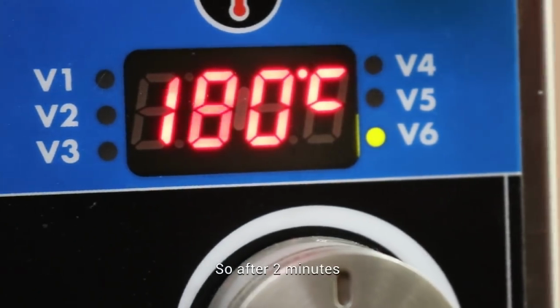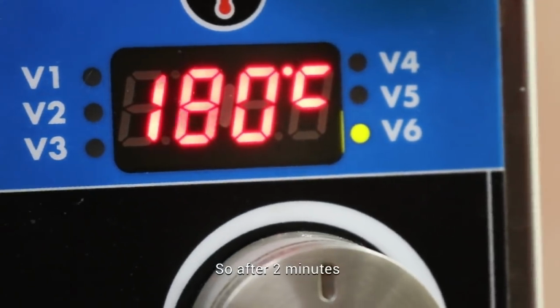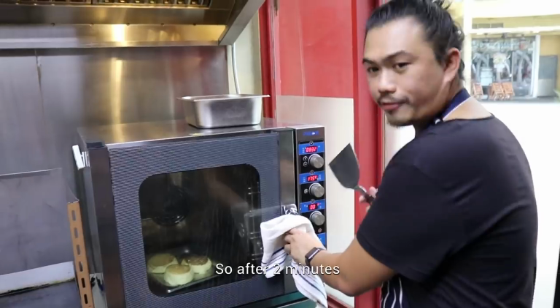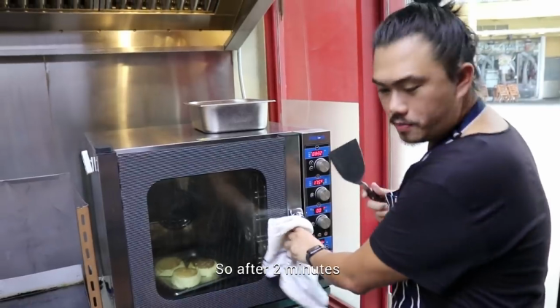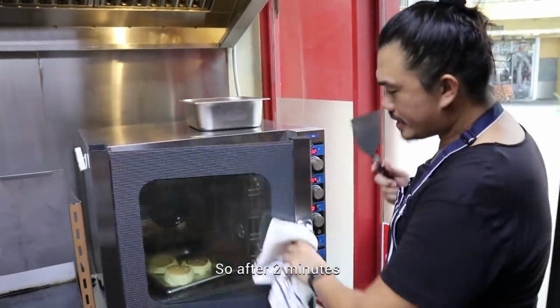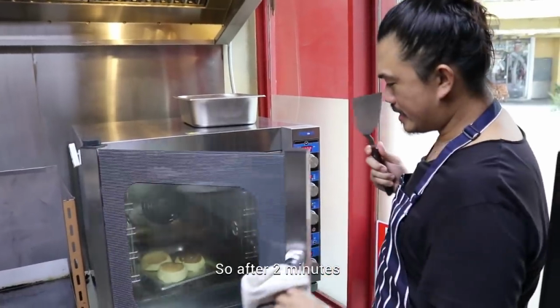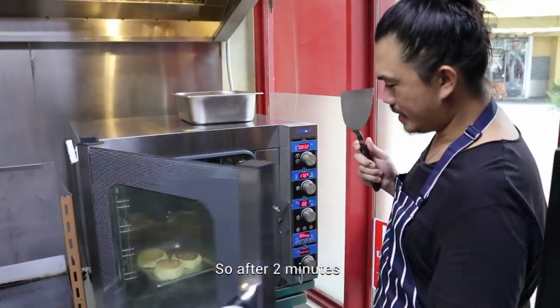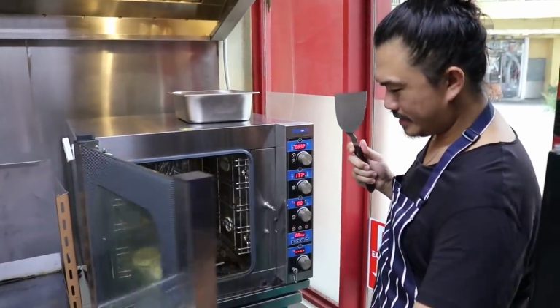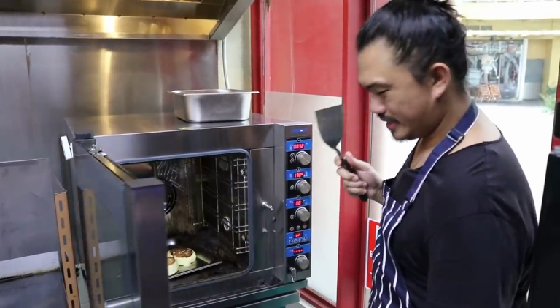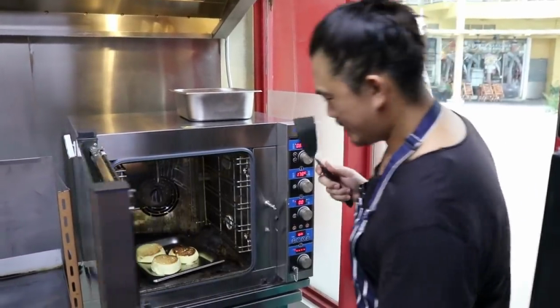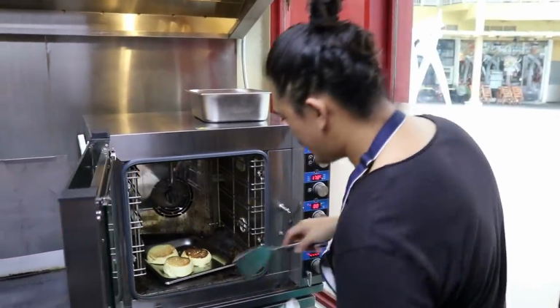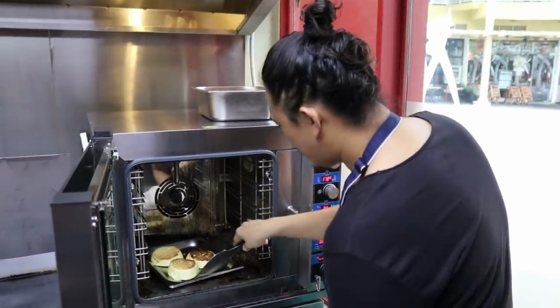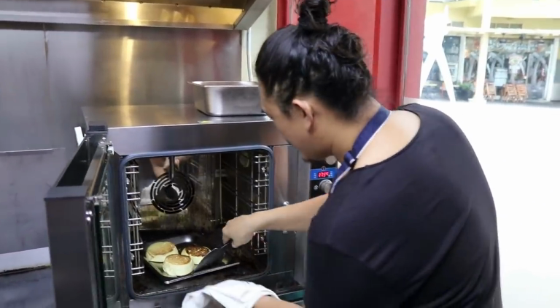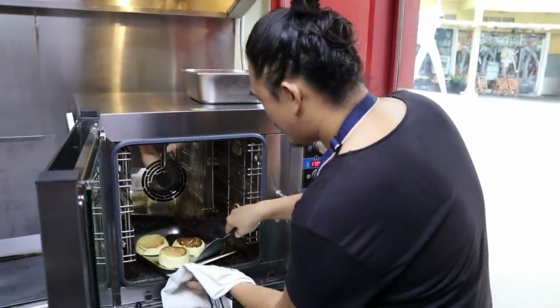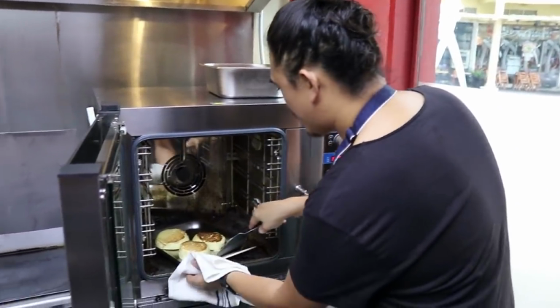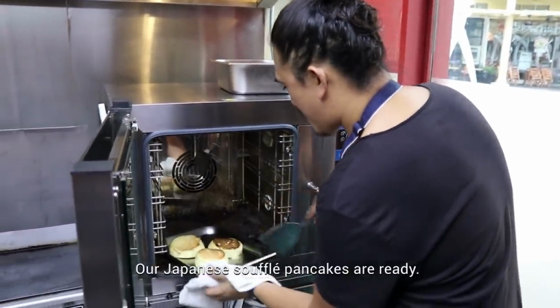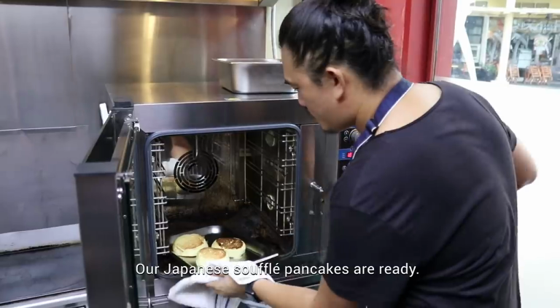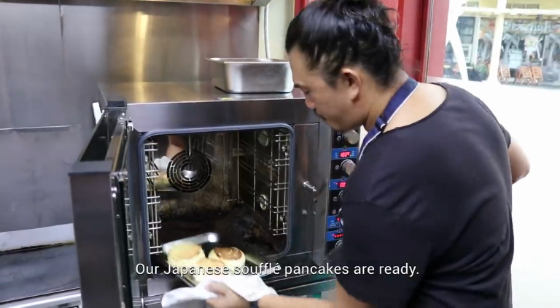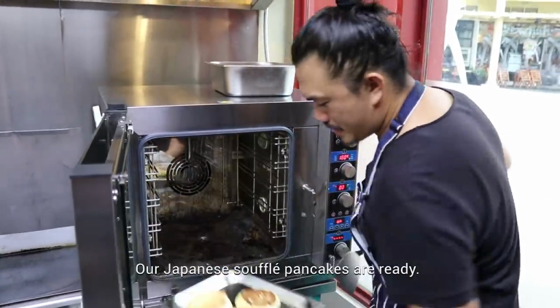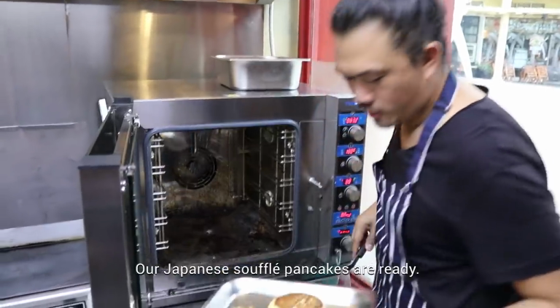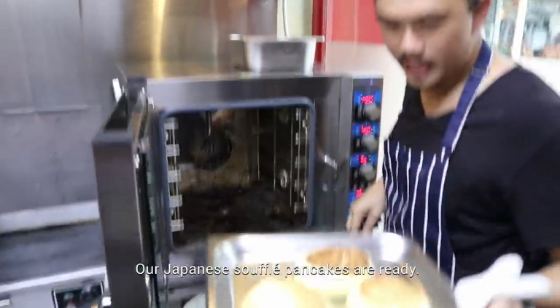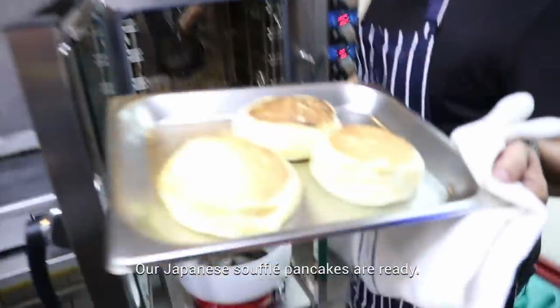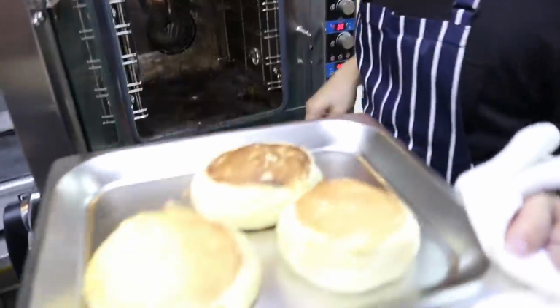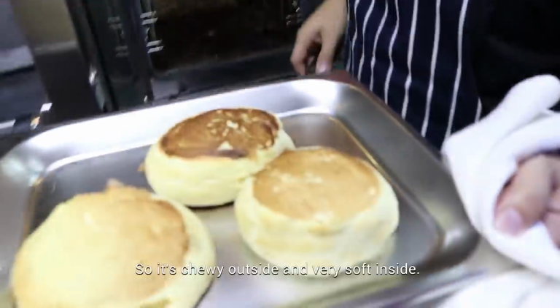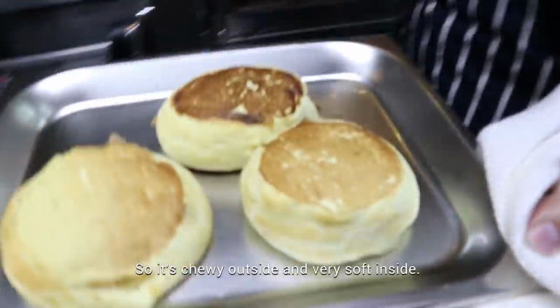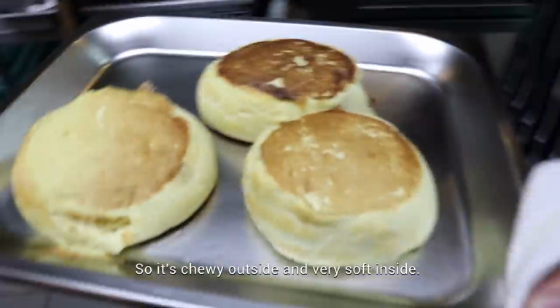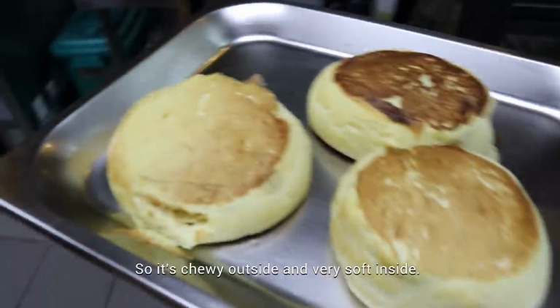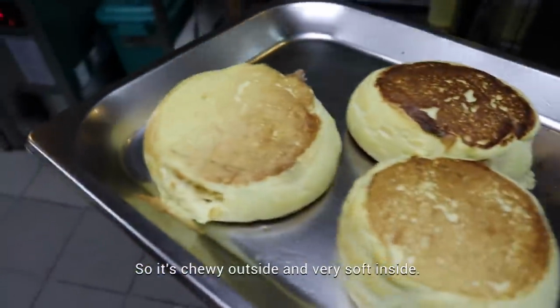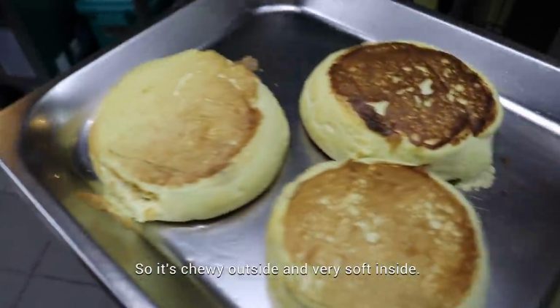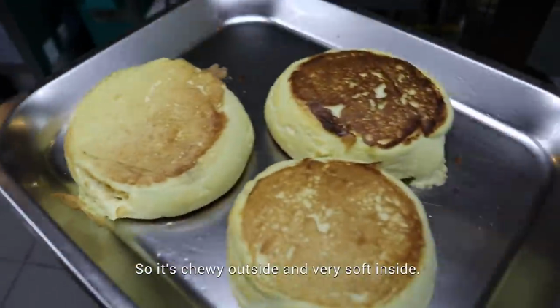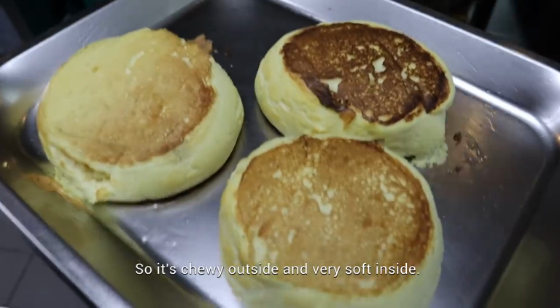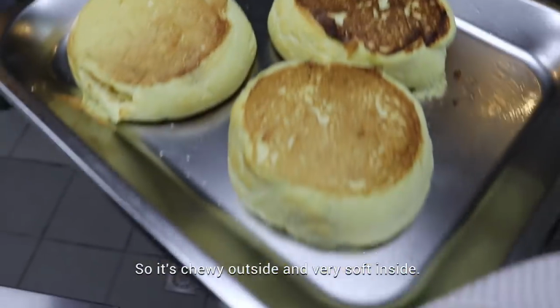So after two minutes, the Japanese soufflé pancakes are ready. It's chewy outside and very soft inside.